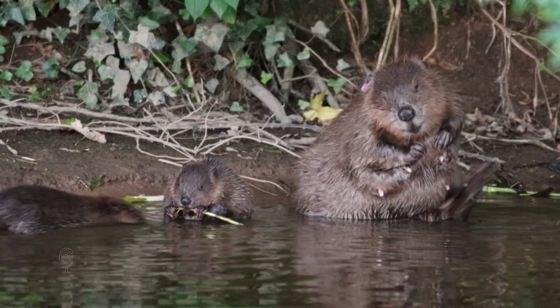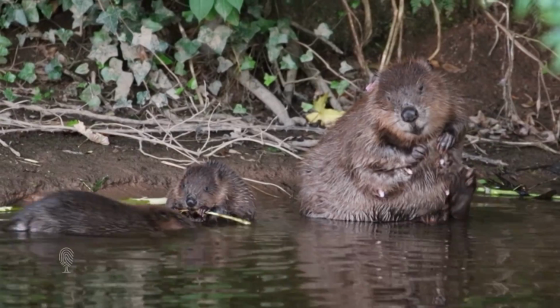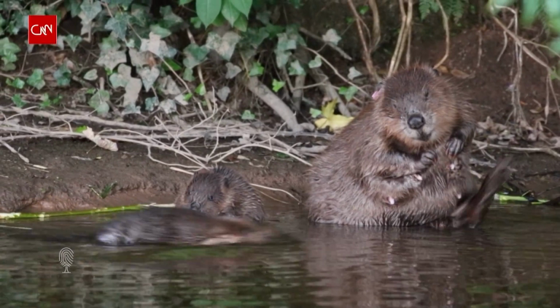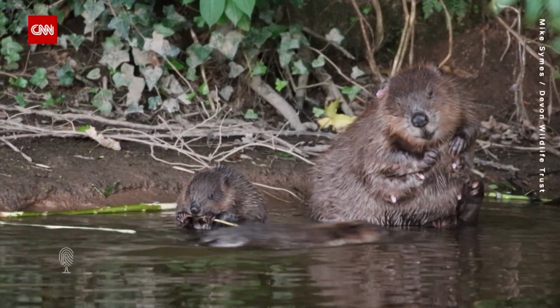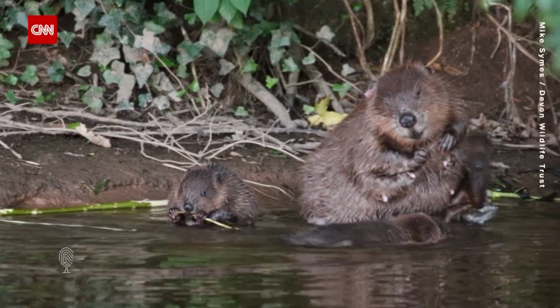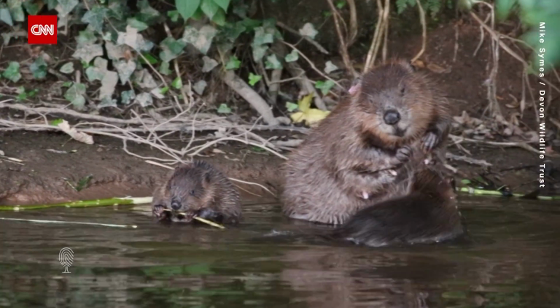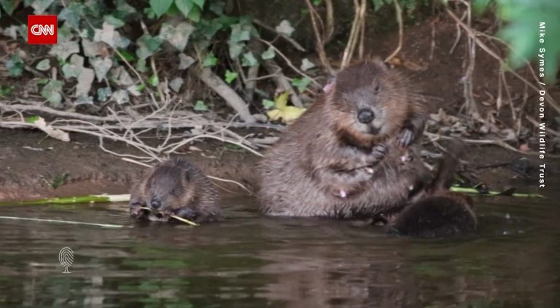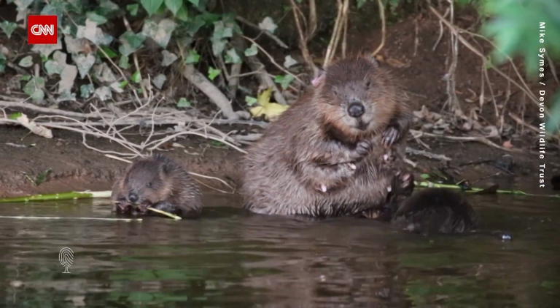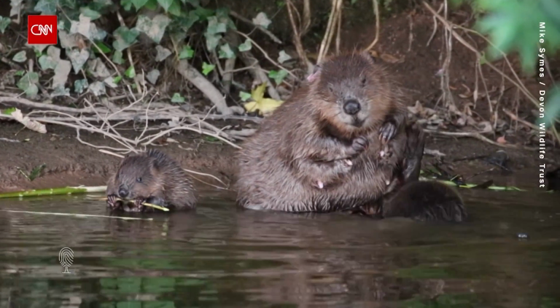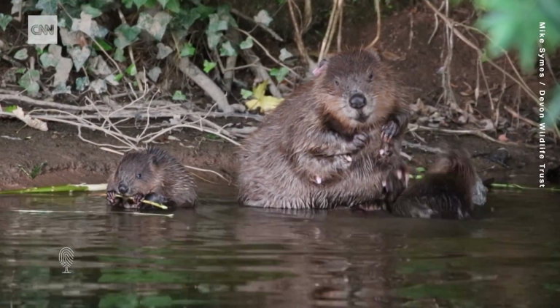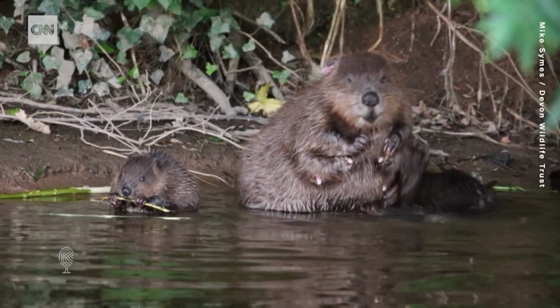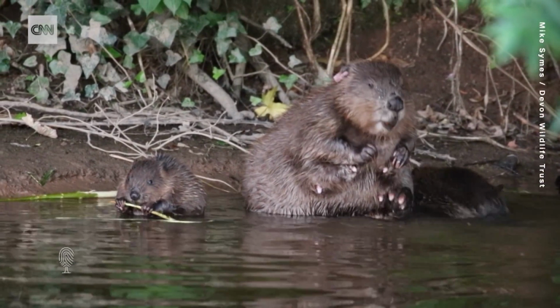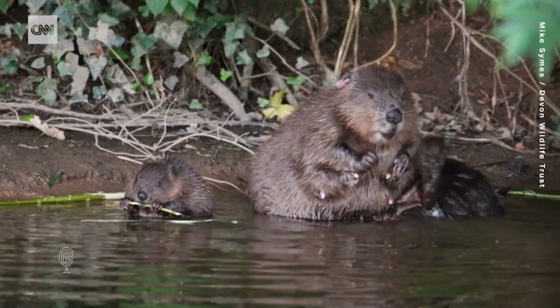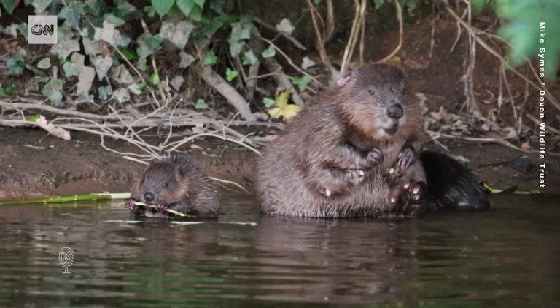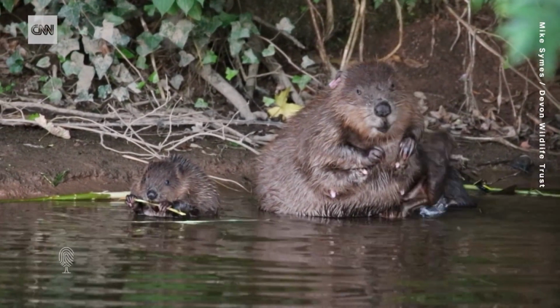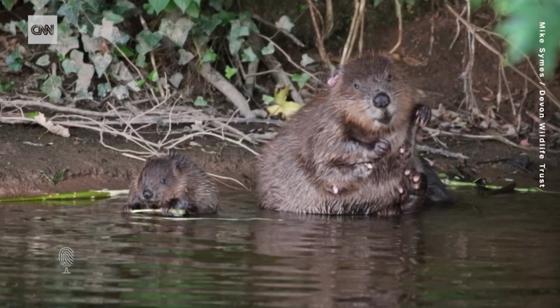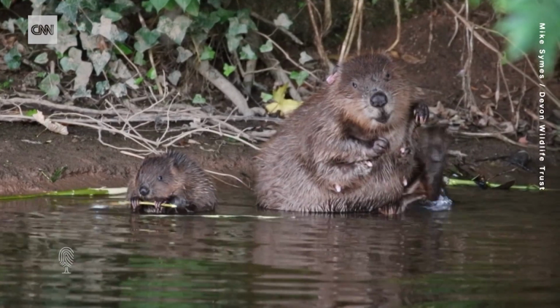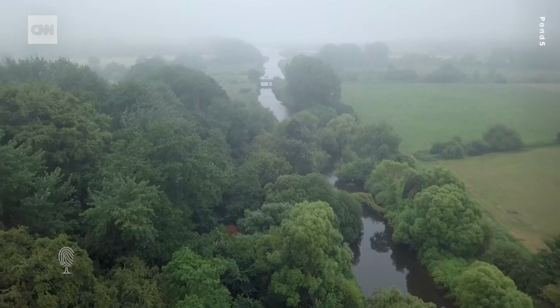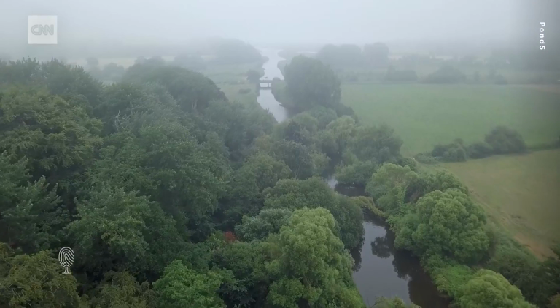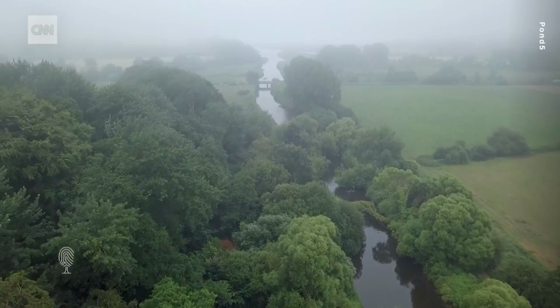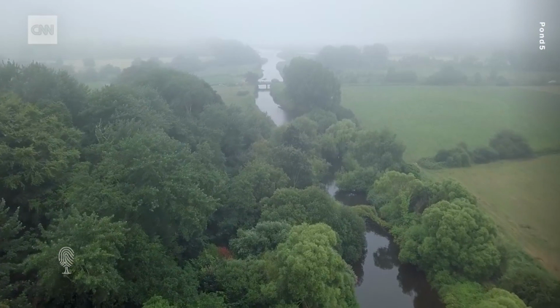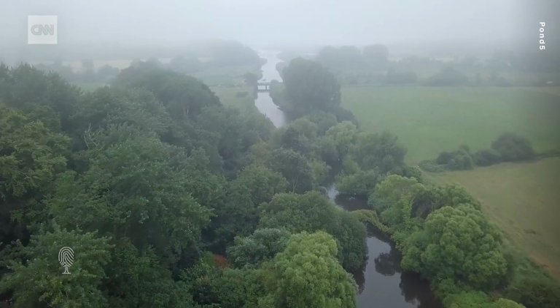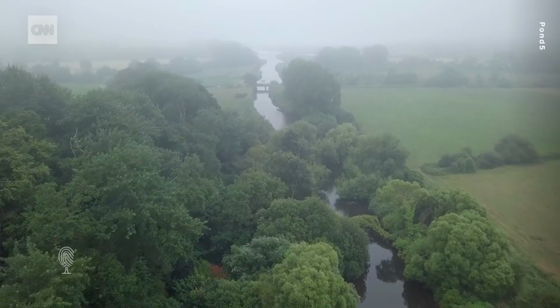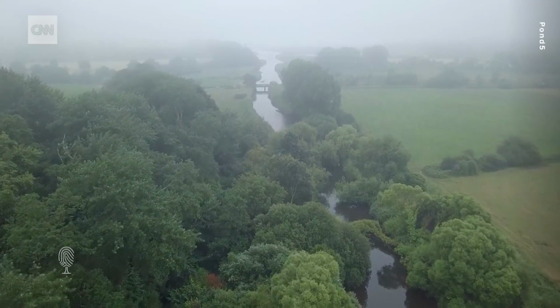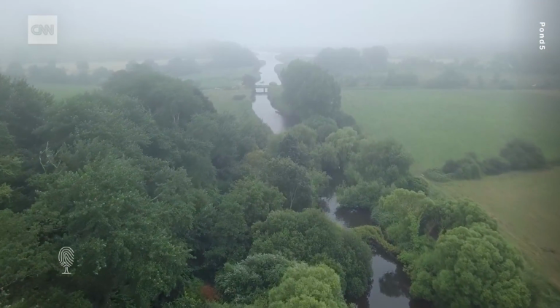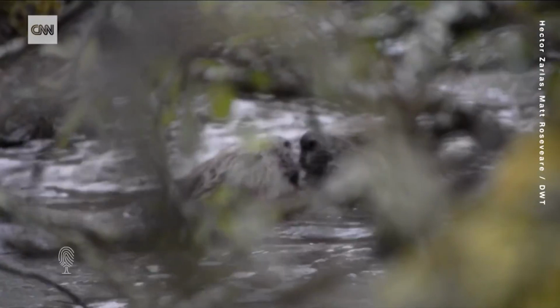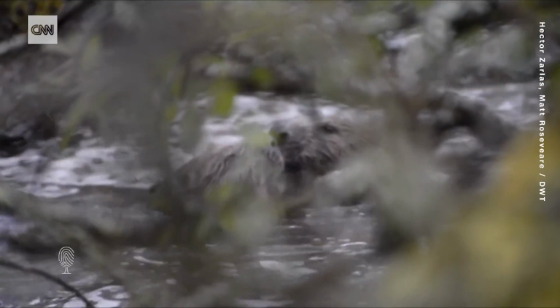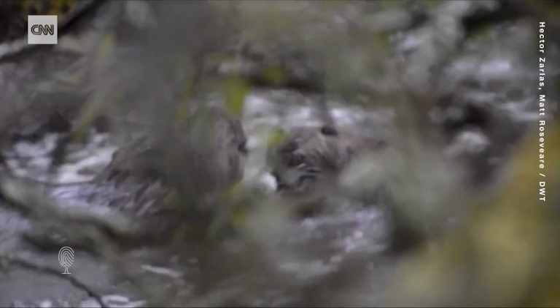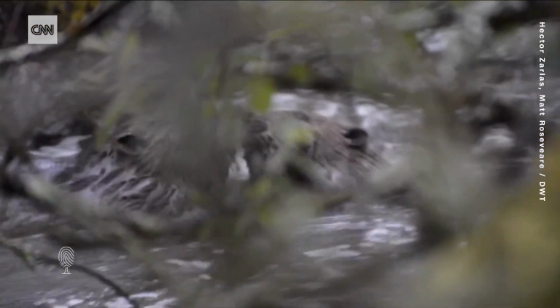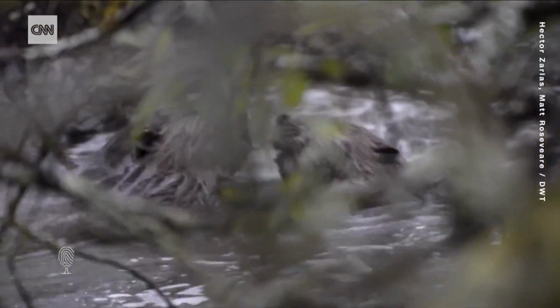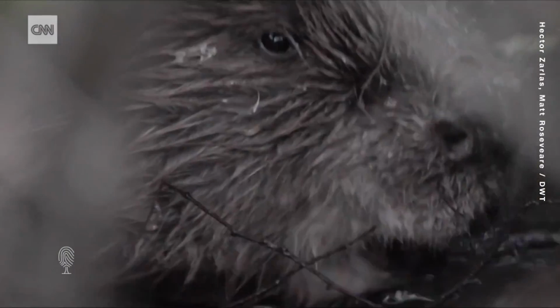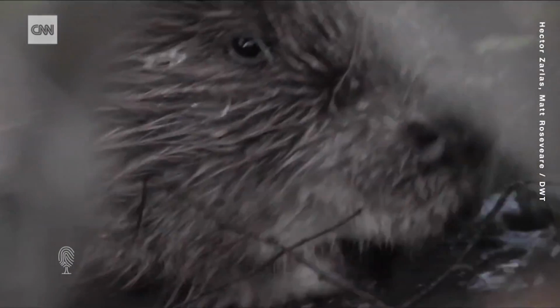This is Pink Tag. She's a Eurasian beaver. Pink Tag and her family live on the River Otter in Devon, and they are some of the first wild beavers in England for around 400 years.